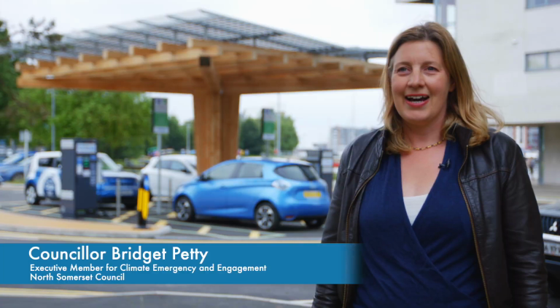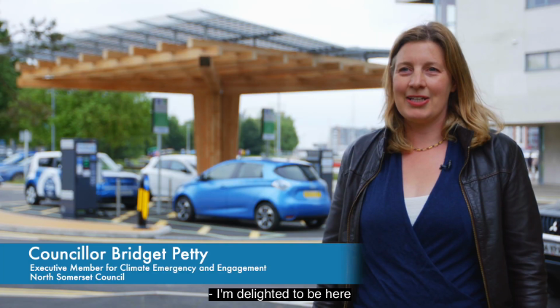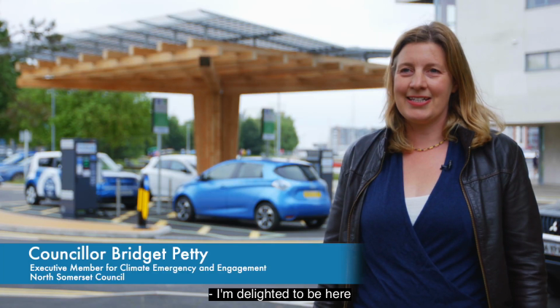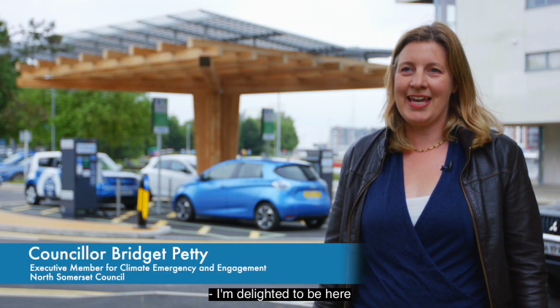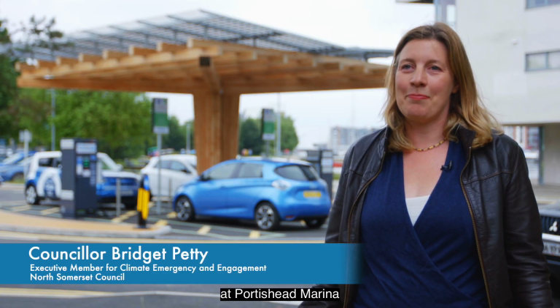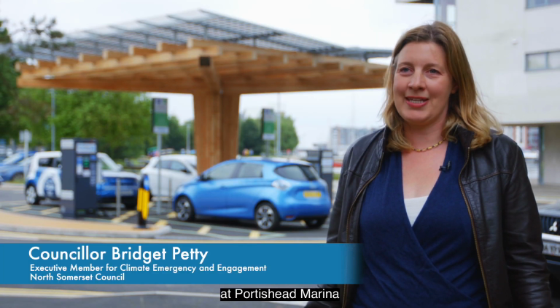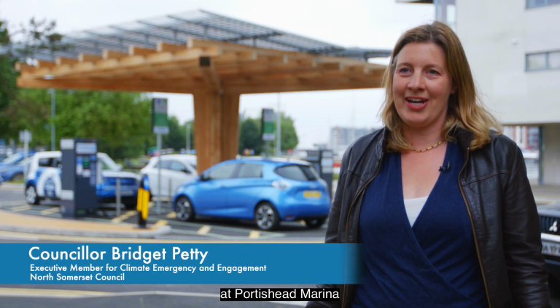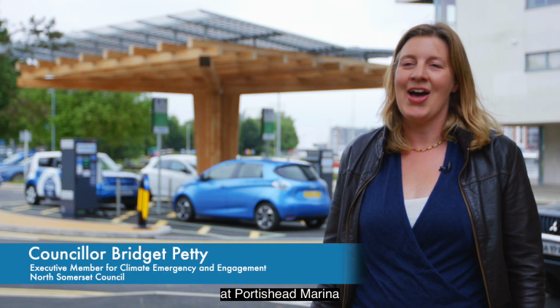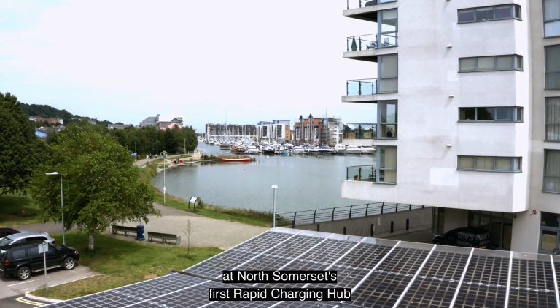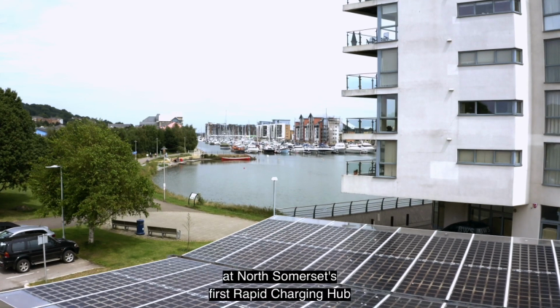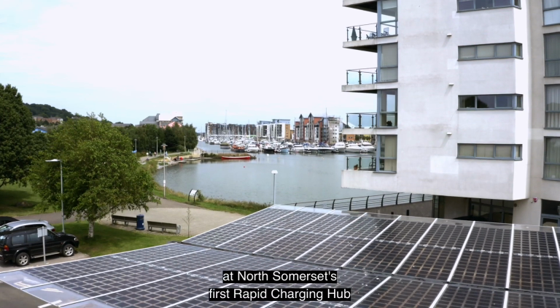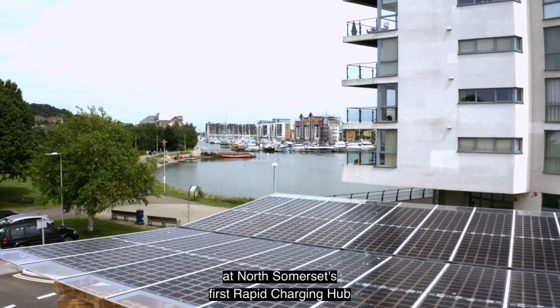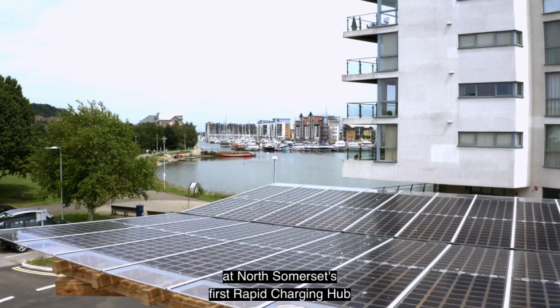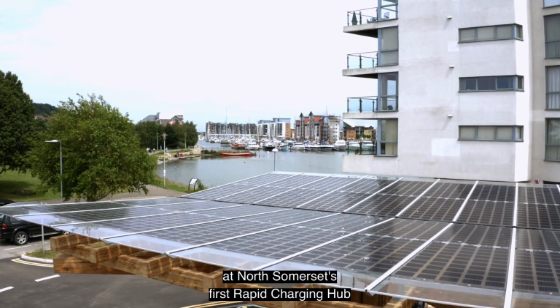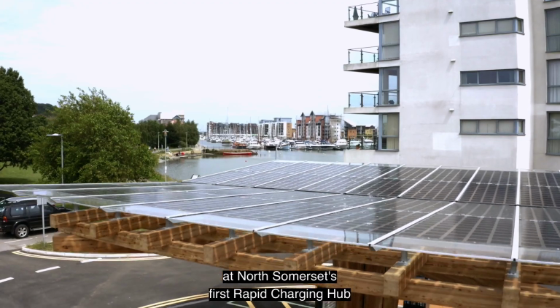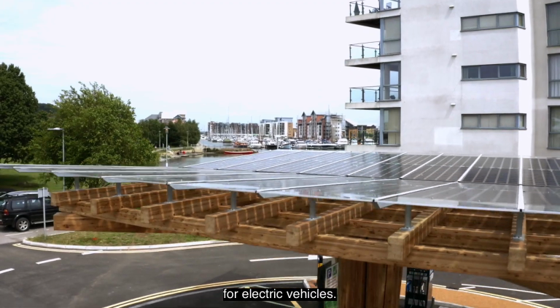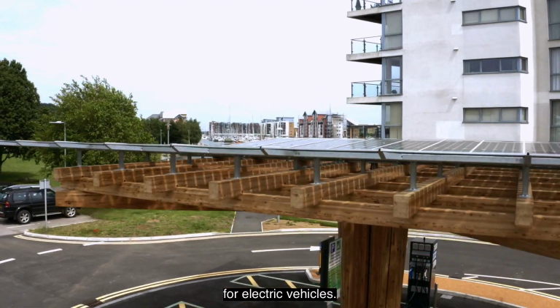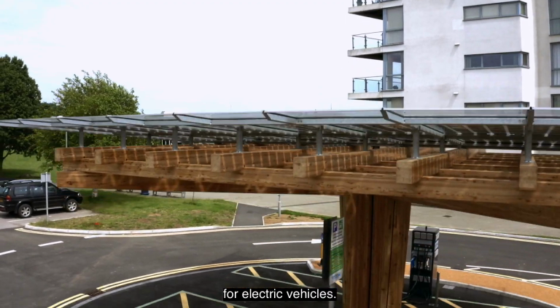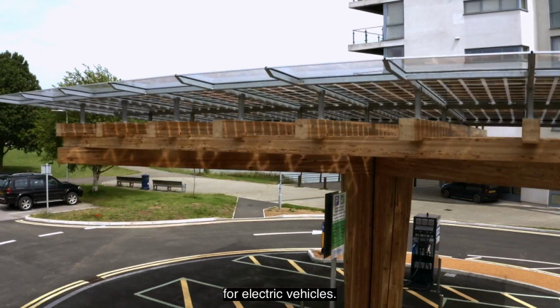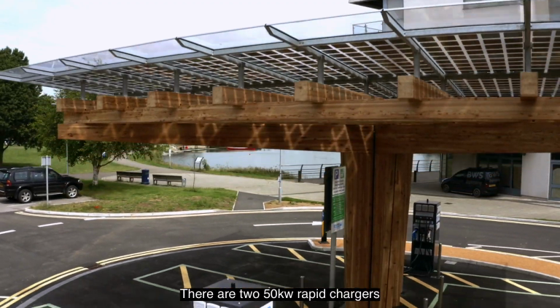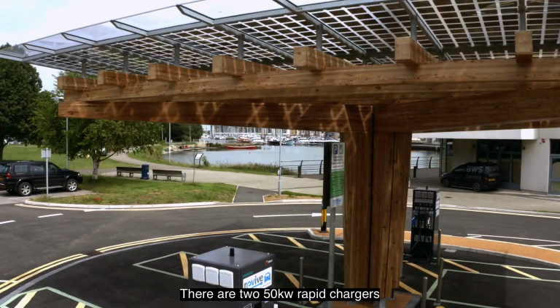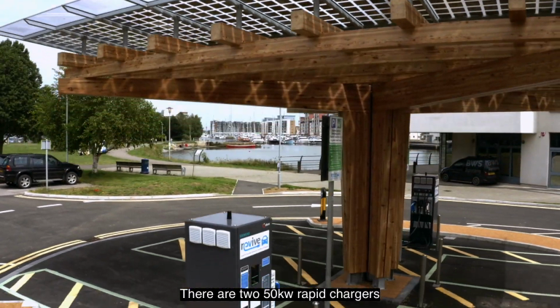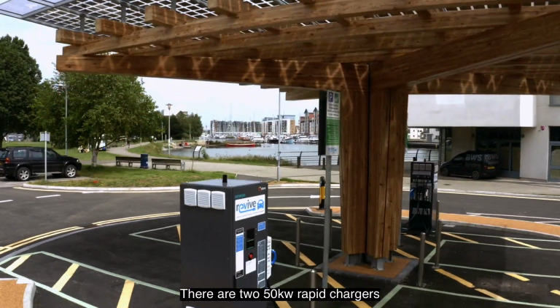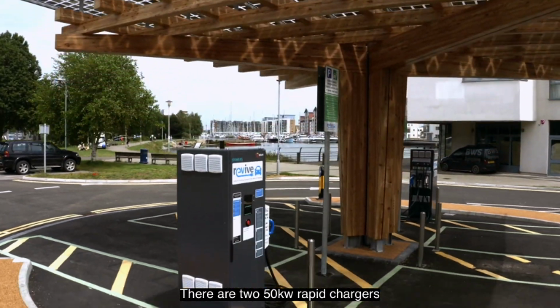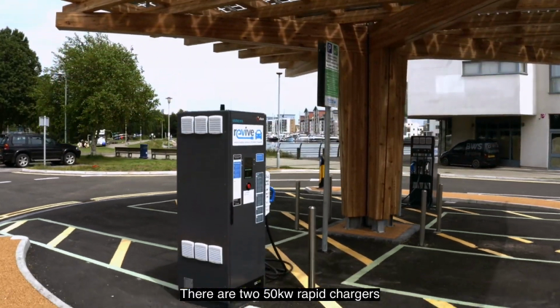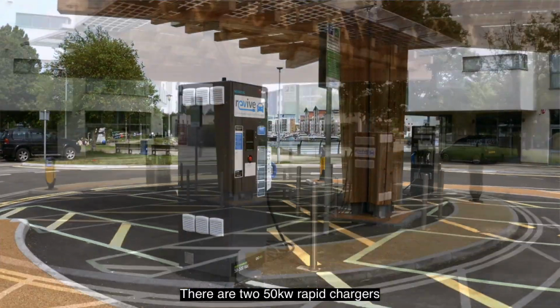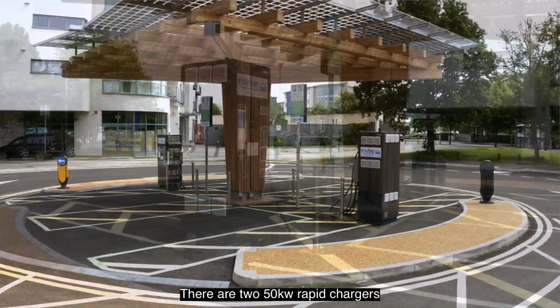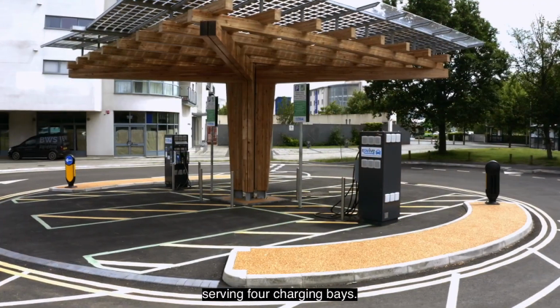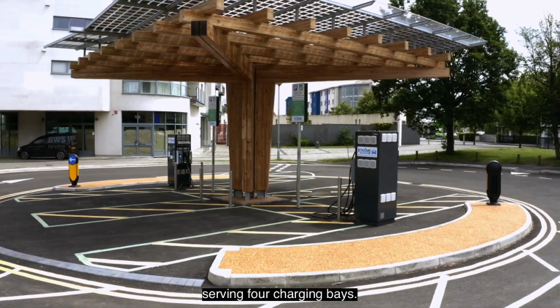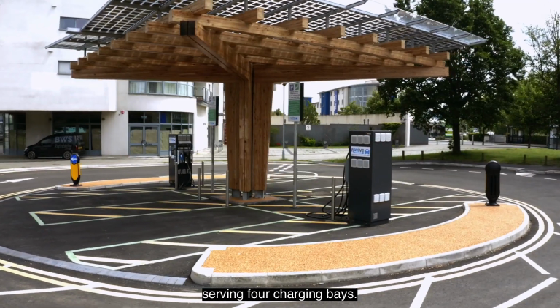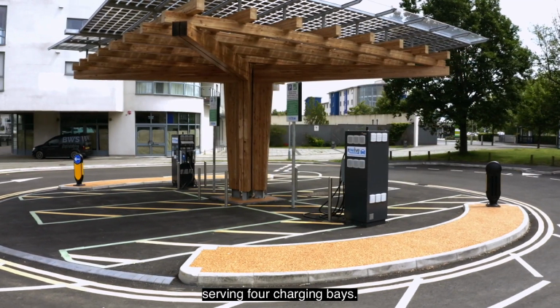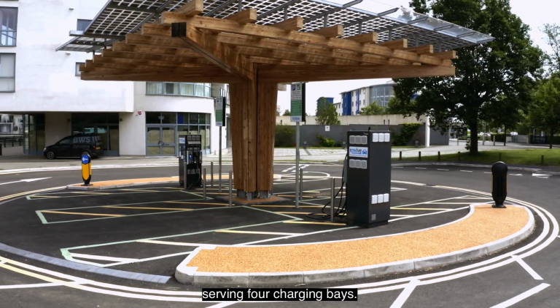I'm delighted to be here at Portishead Marina at North Somerset's first rapid charging hub for electric vehicles. There are two 50 kilowatt rapid chargers serving four charging bays.